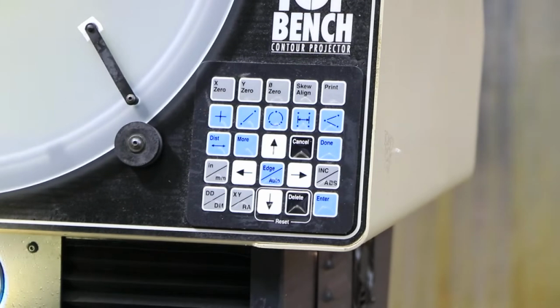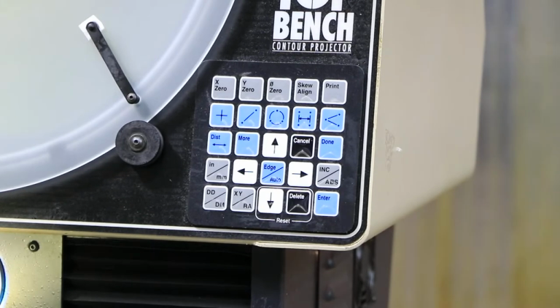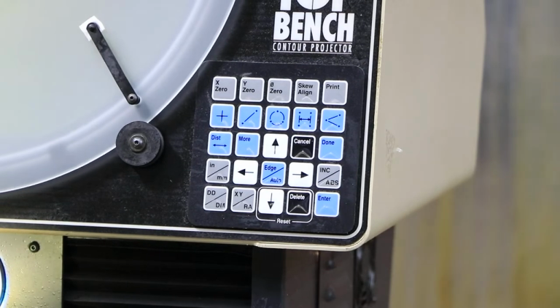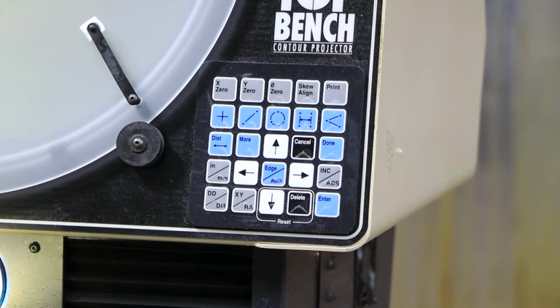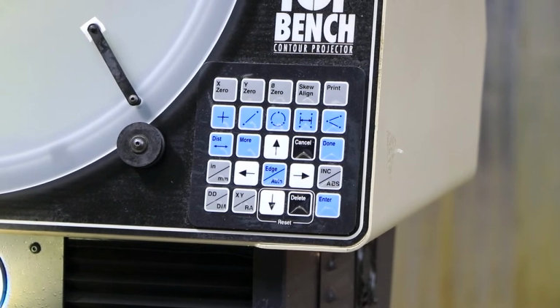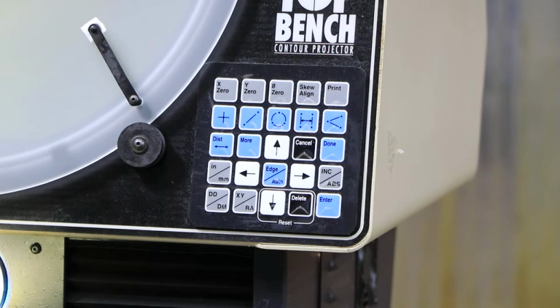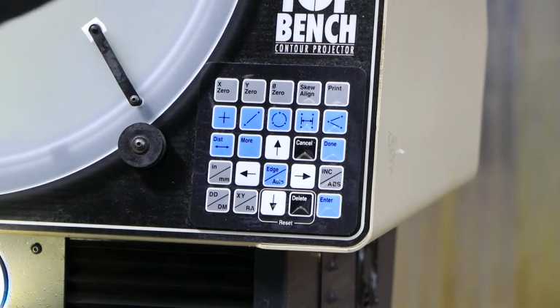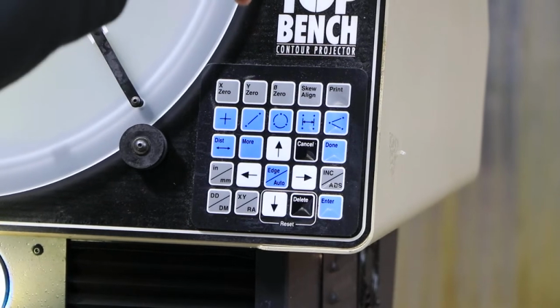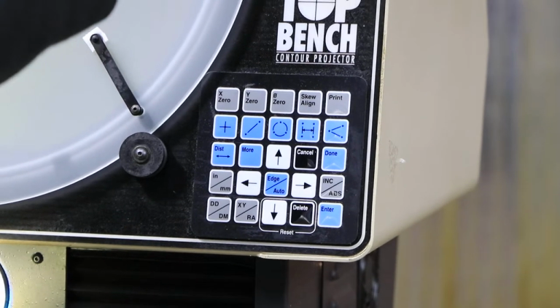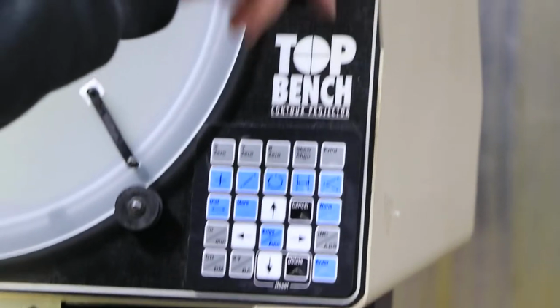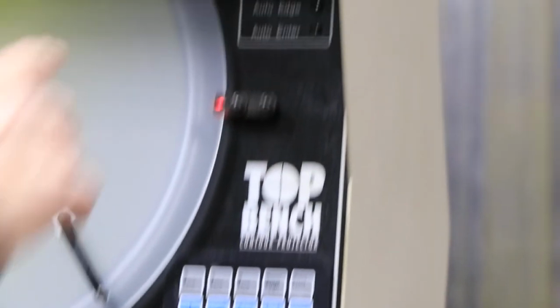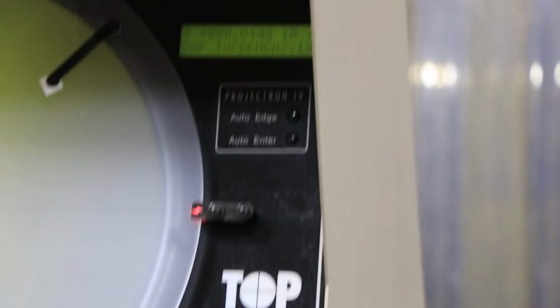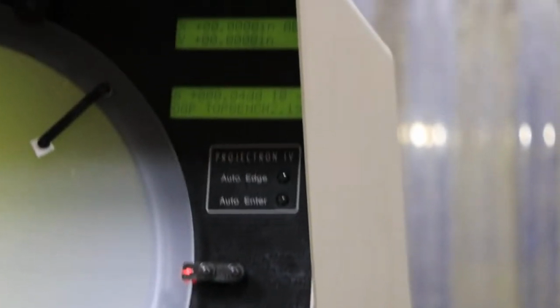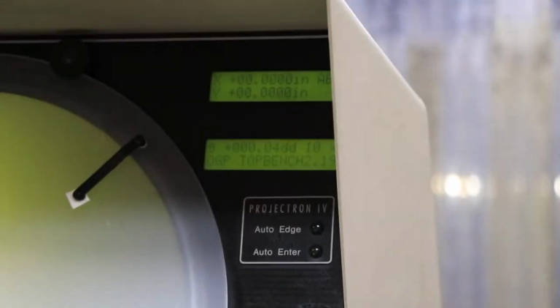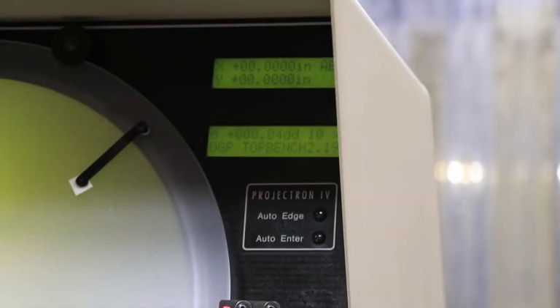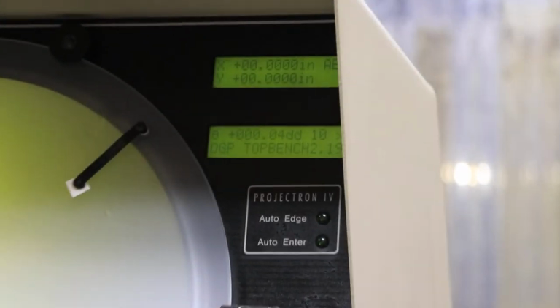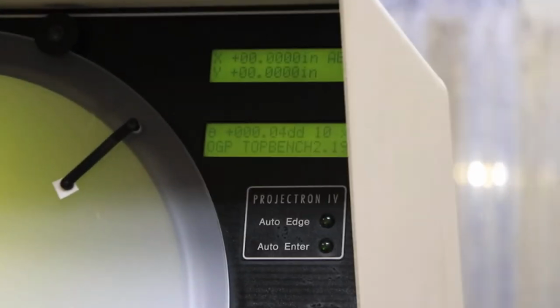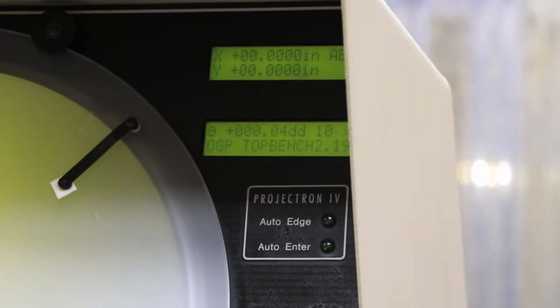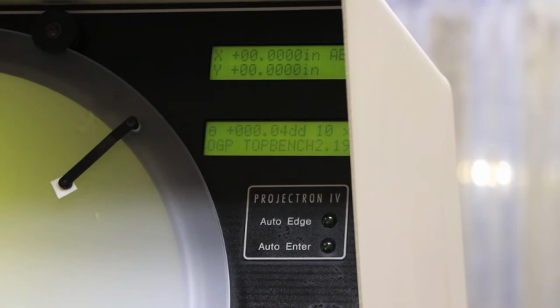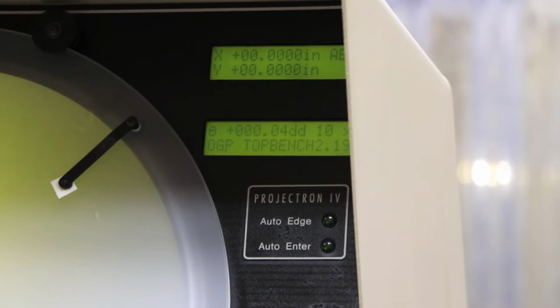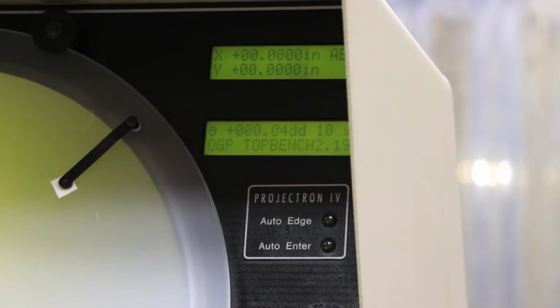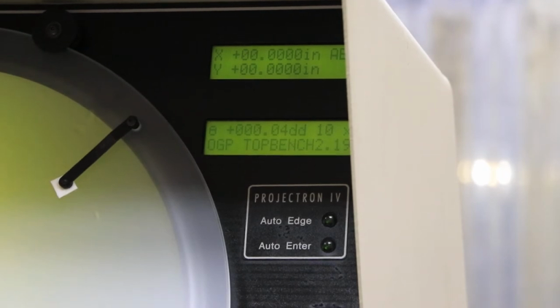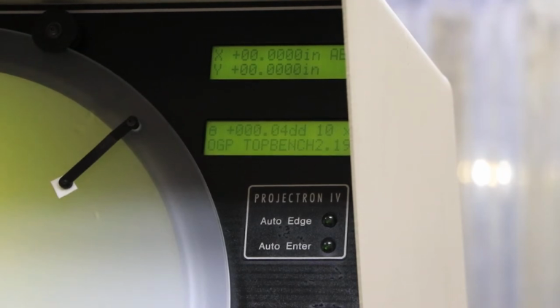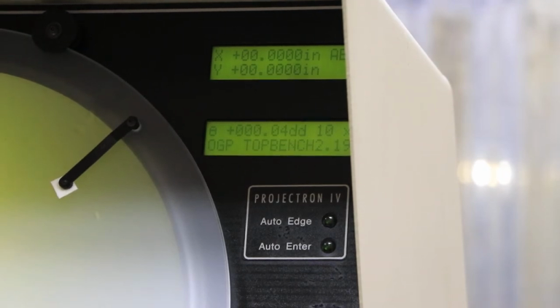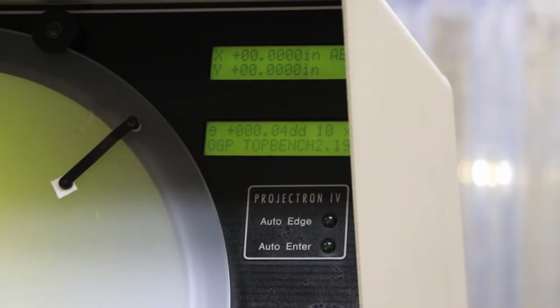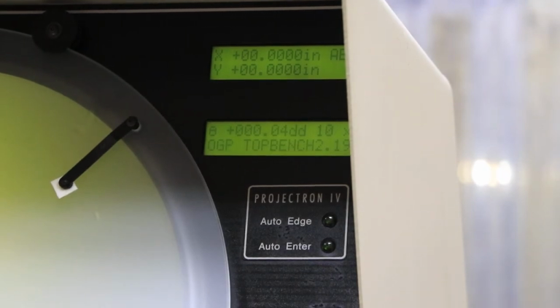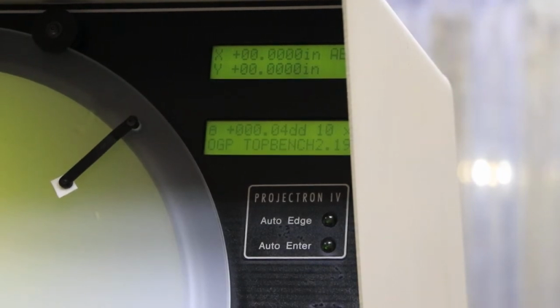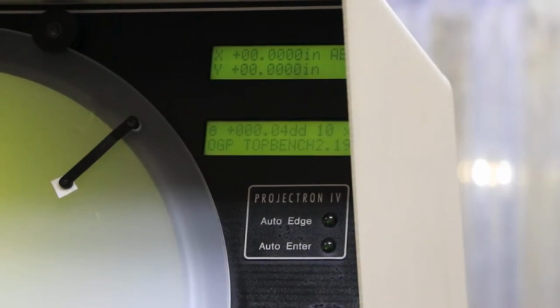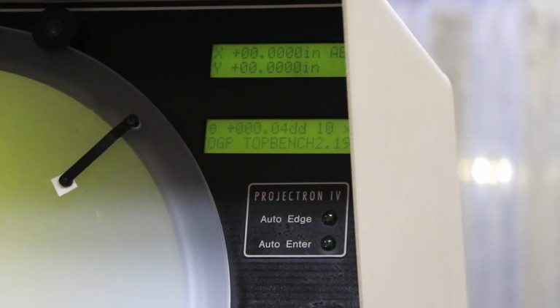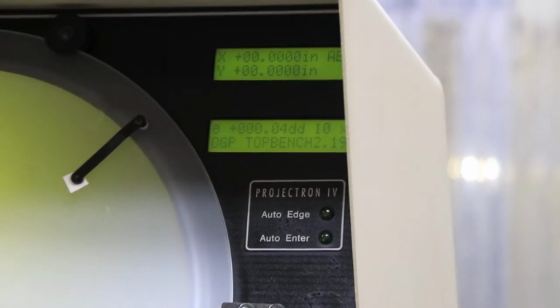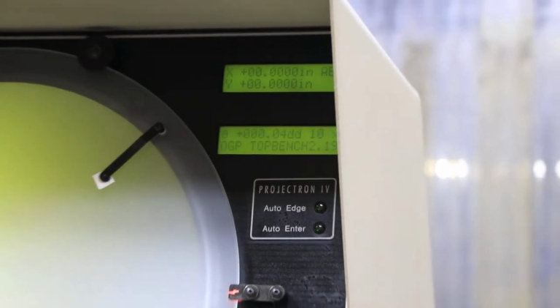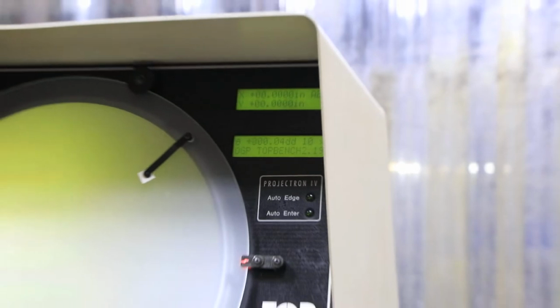This has a feature called the Projectron Automatic Edge Detection — it's built into it, so it doesn't have that arm that you normally see on the outside. This is a unique machine made by OGP.